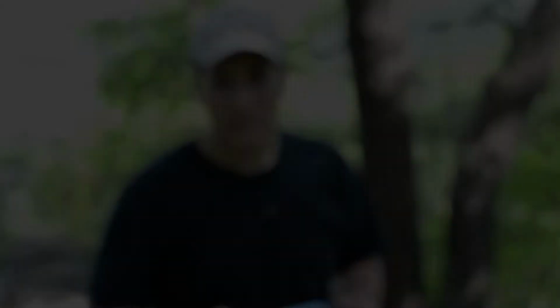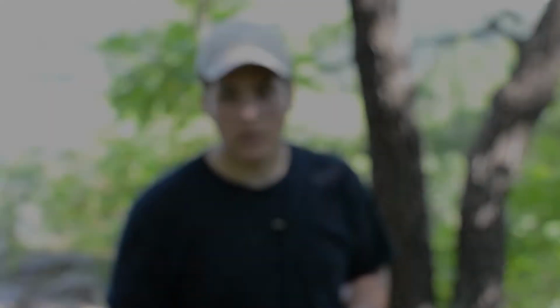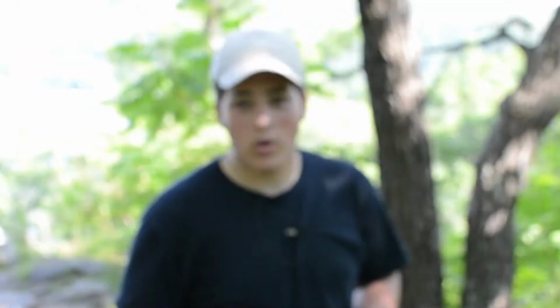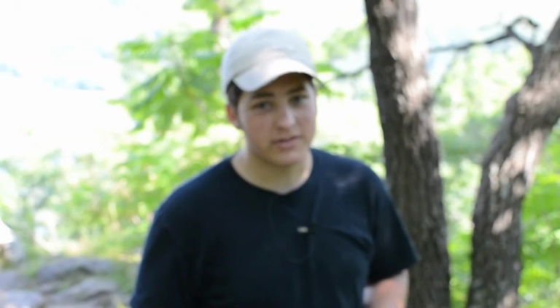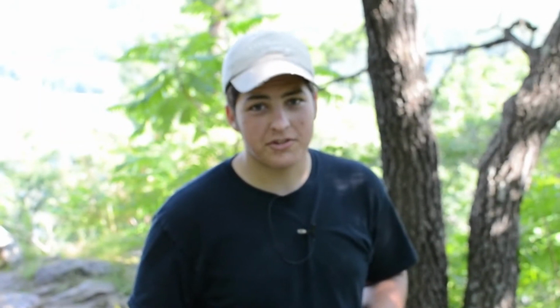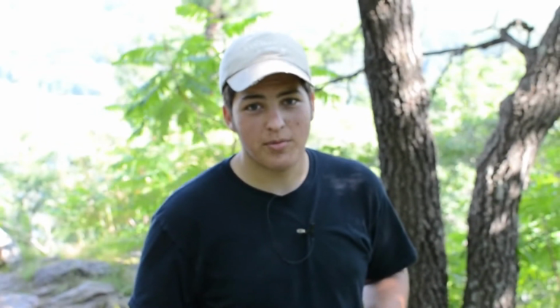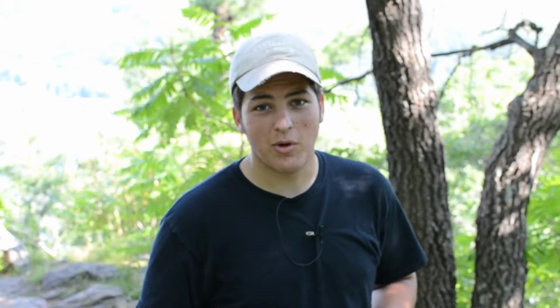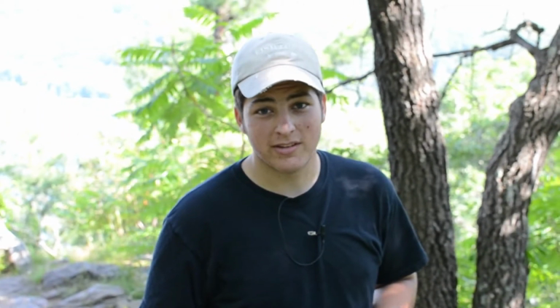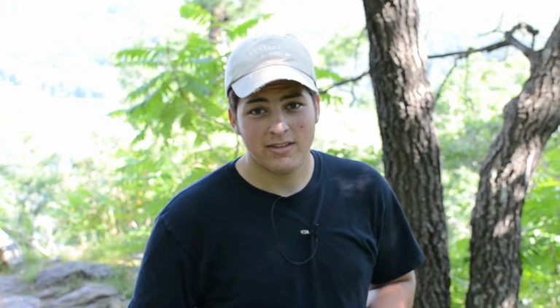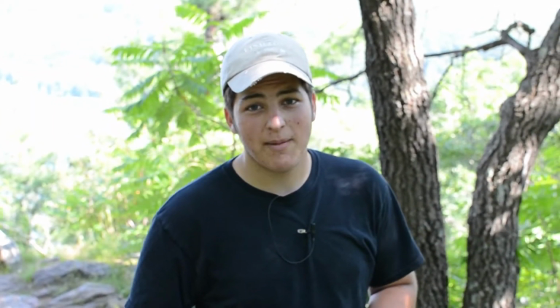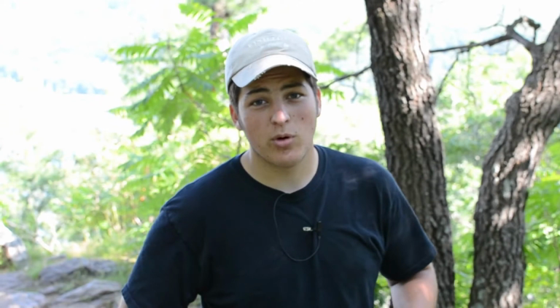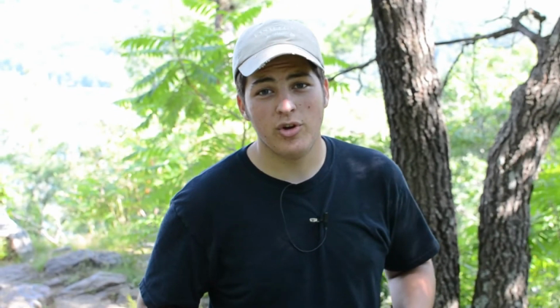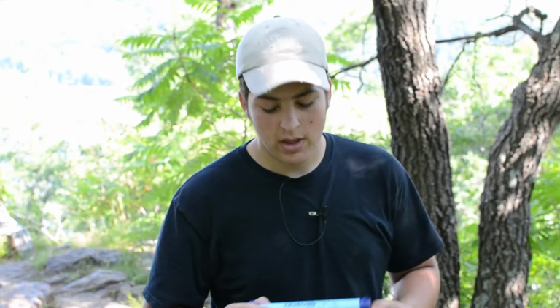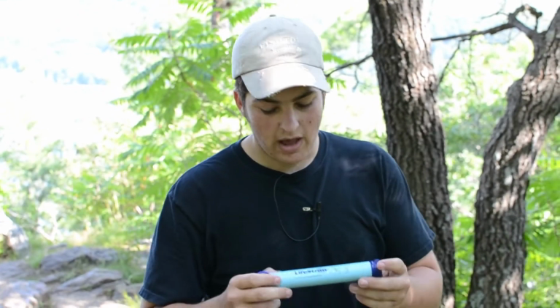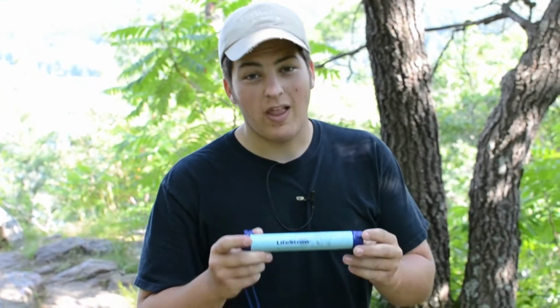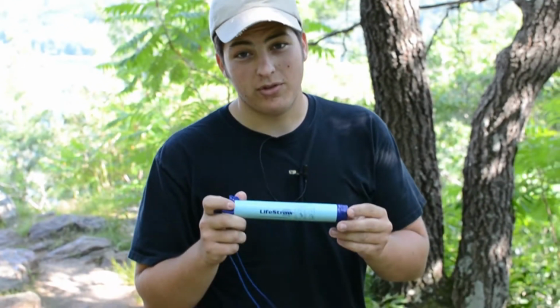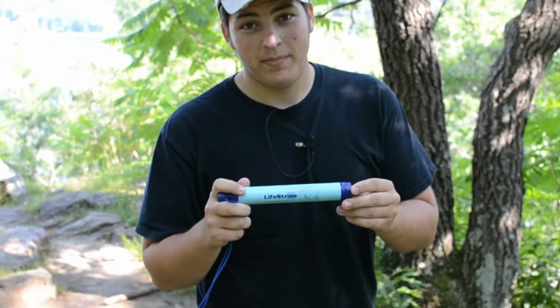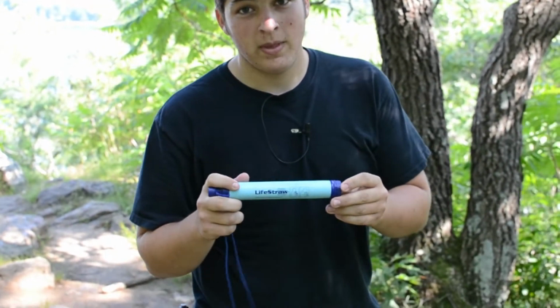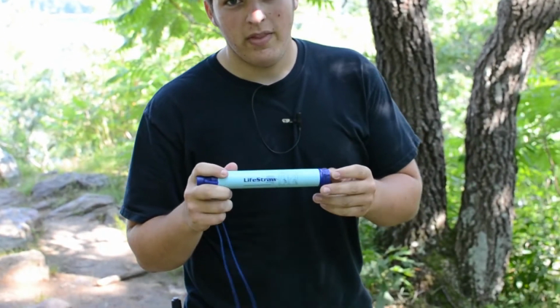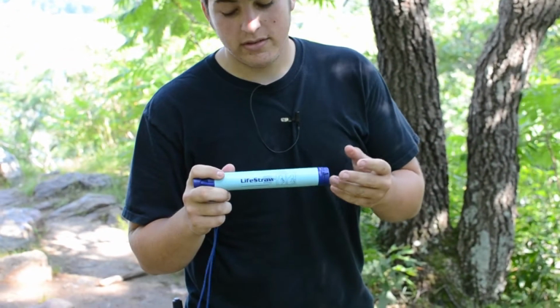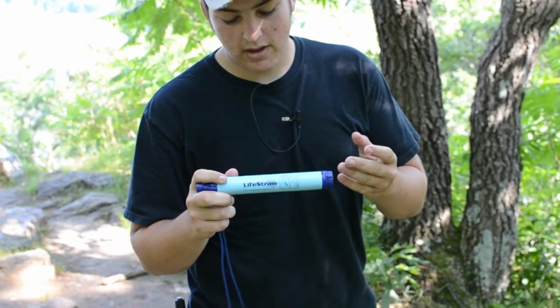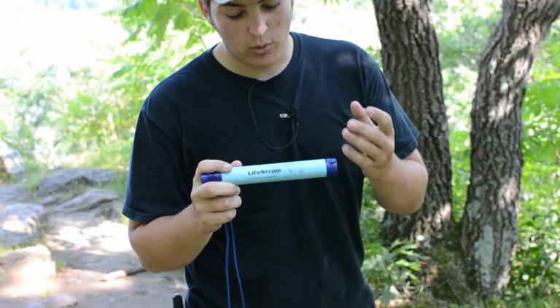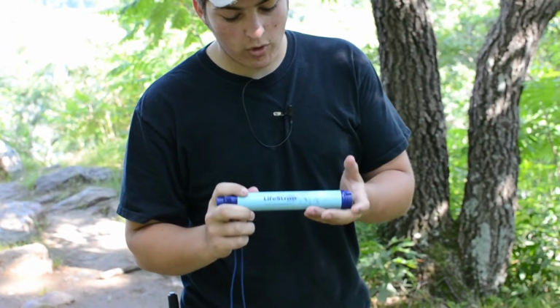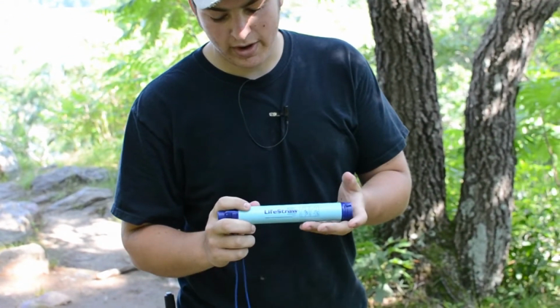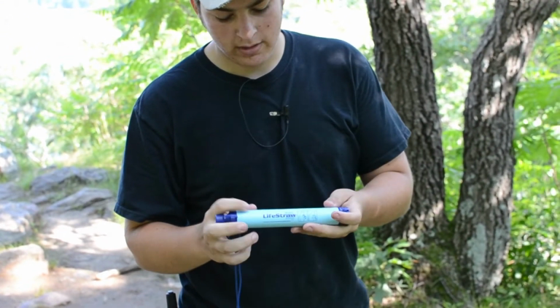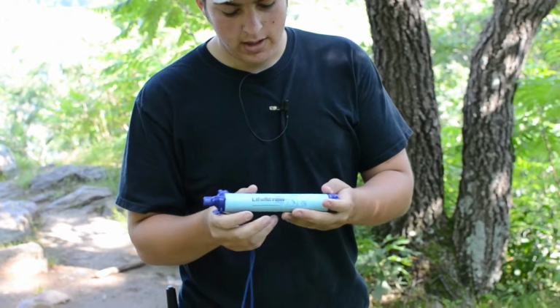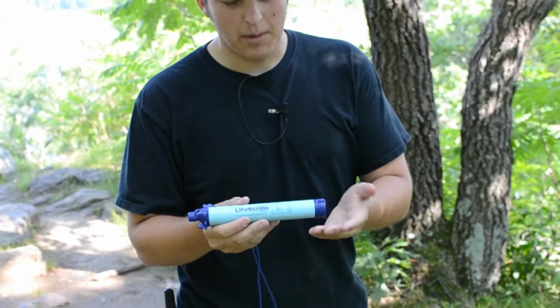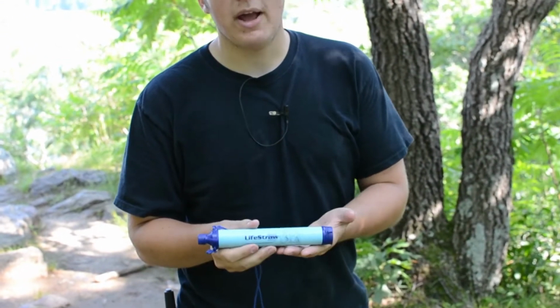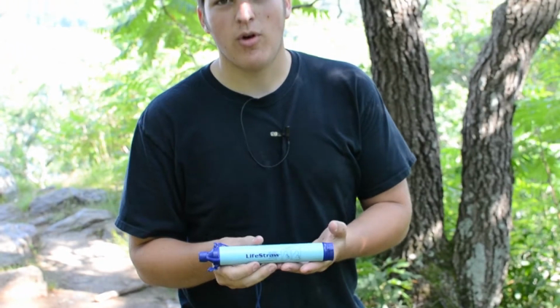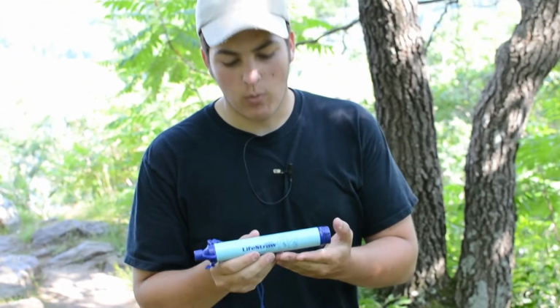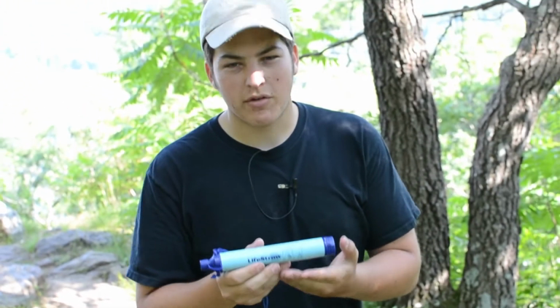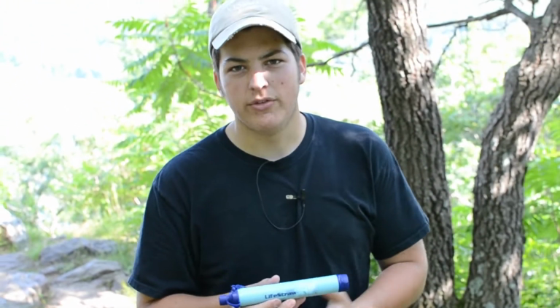How's it going everyone? It's Josh here with American Wilderness. Today I'm doing a review on the LifeStraw. This is an award-winning micro water filter.